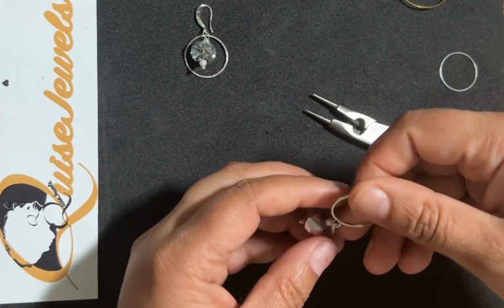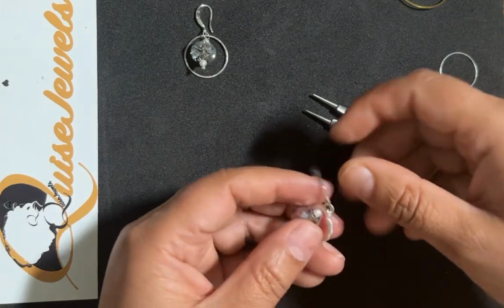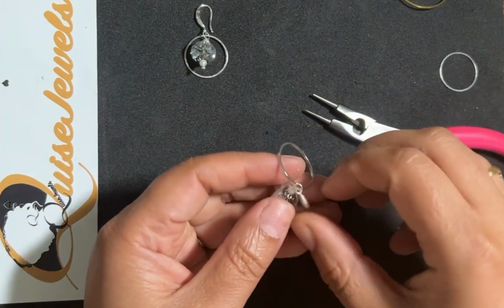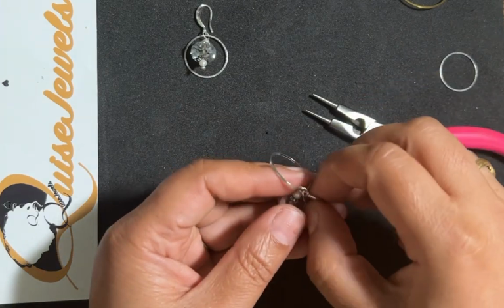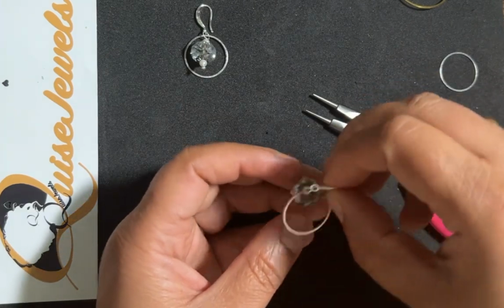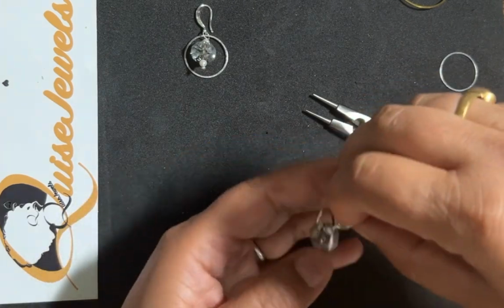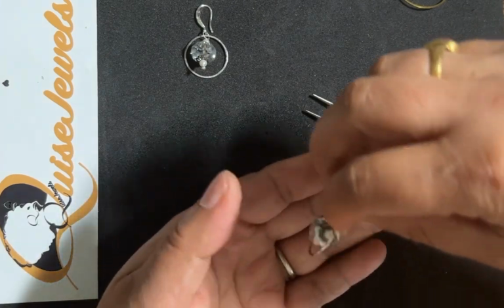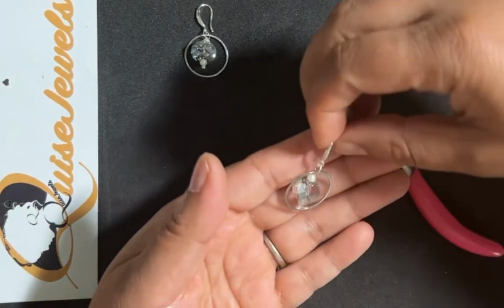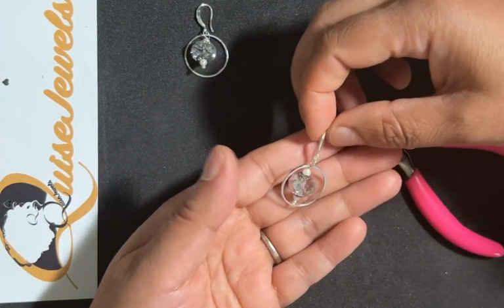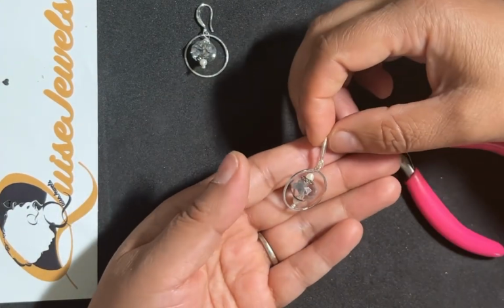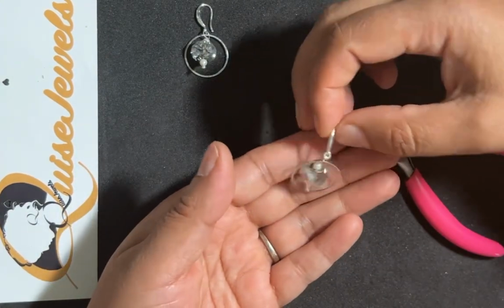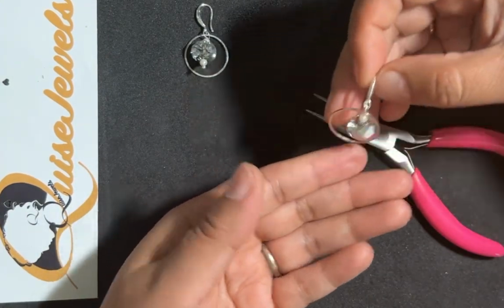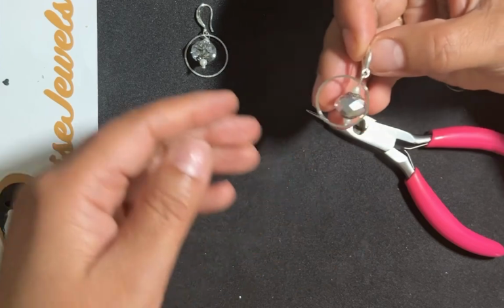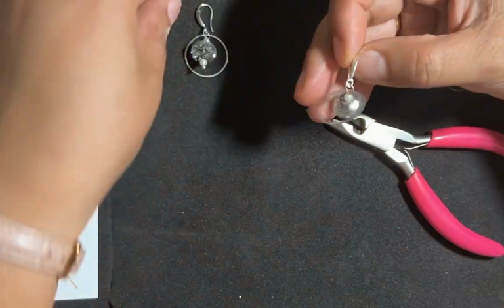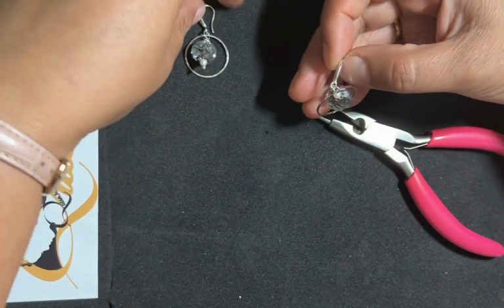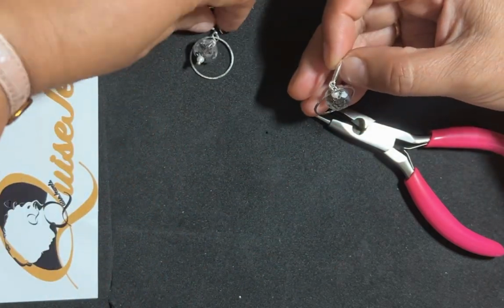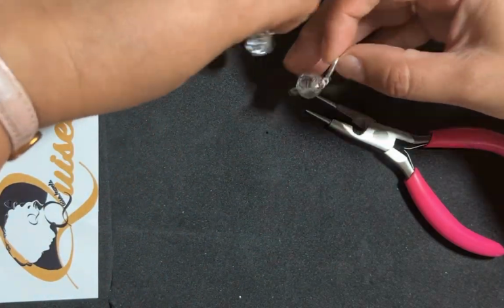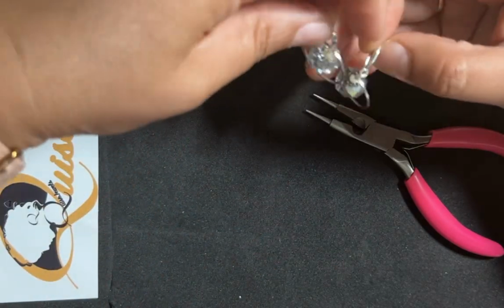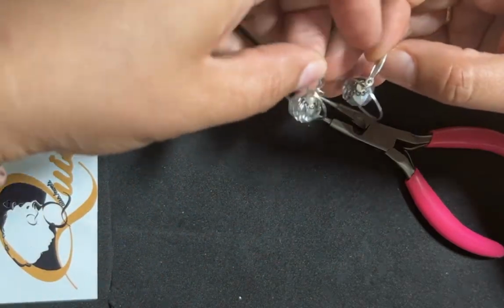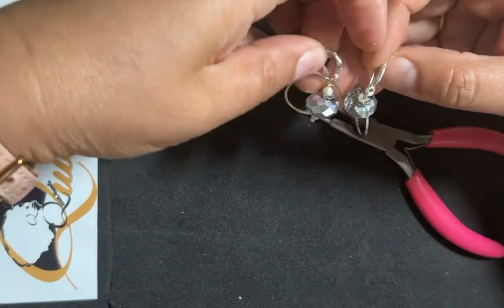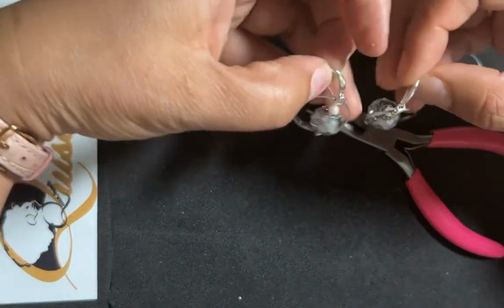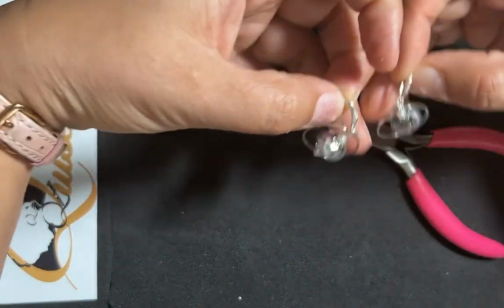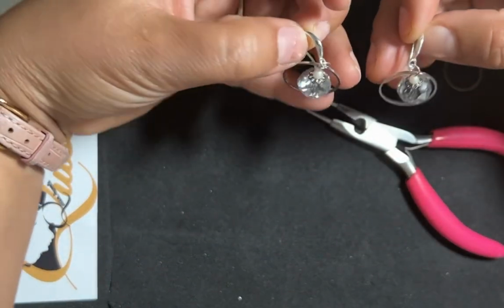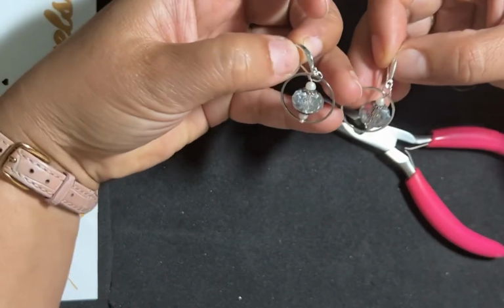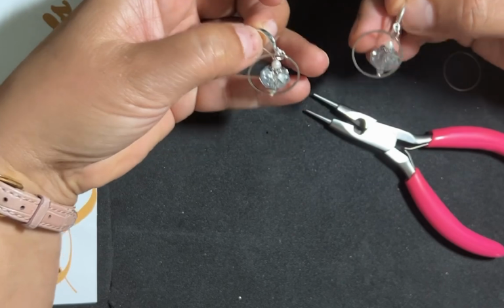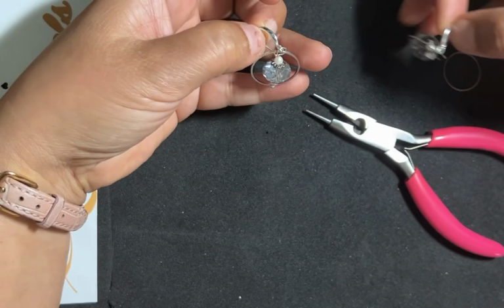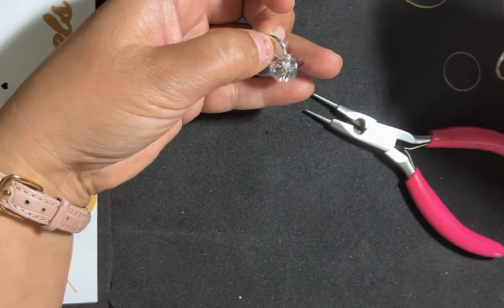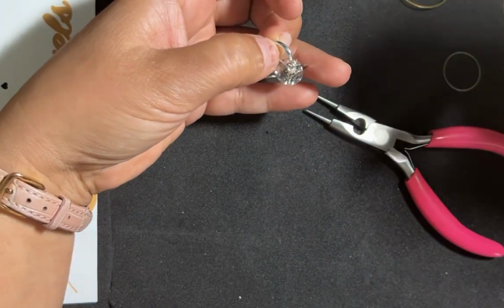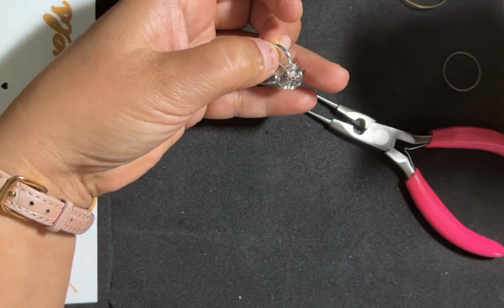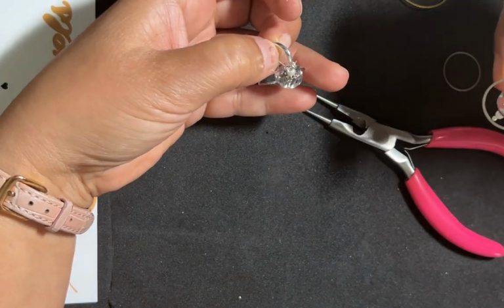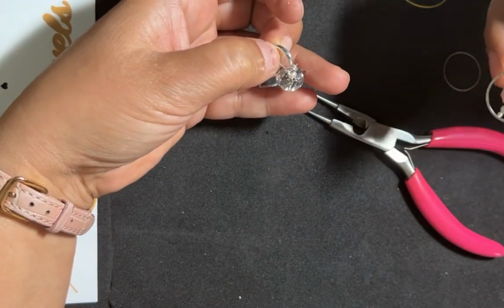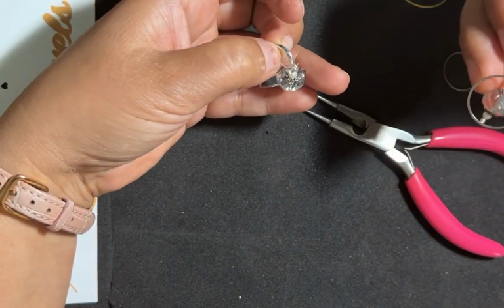In the end, this is how the earring looks. It's really simple, it's really cute, and it can be worn anywhere — as a party or any occasion.